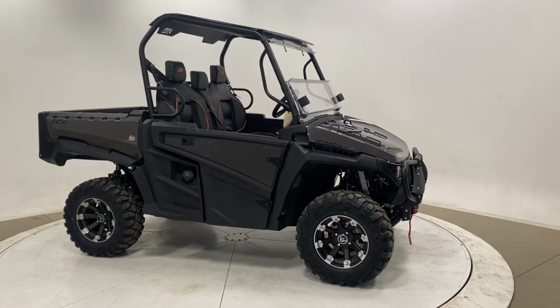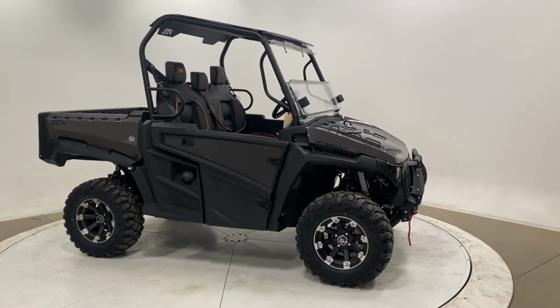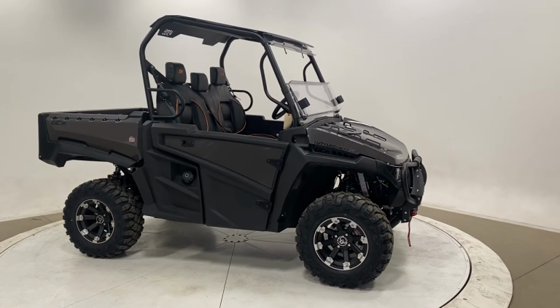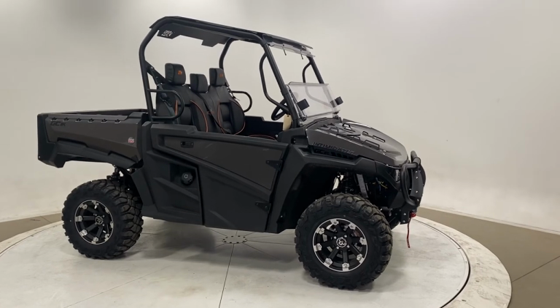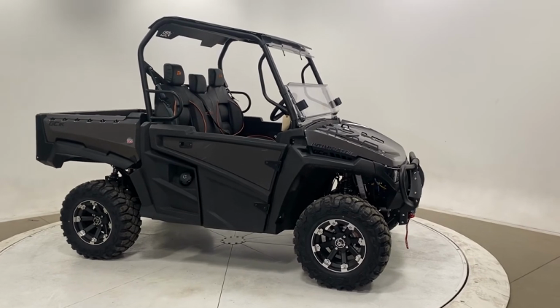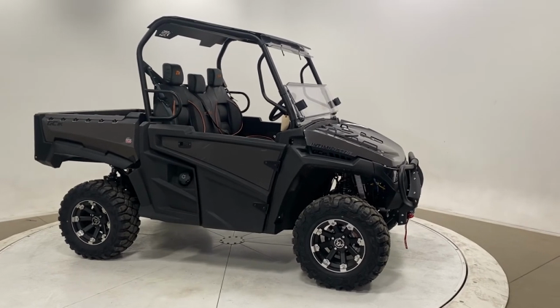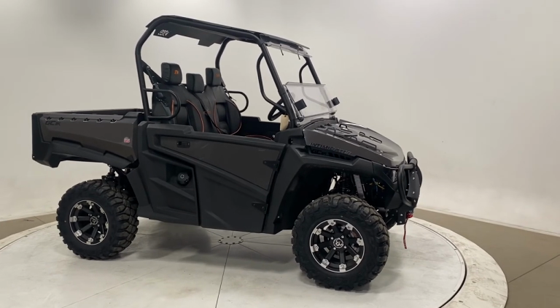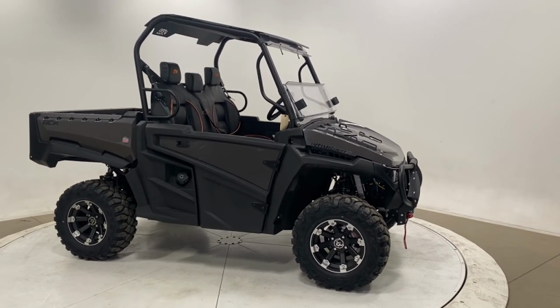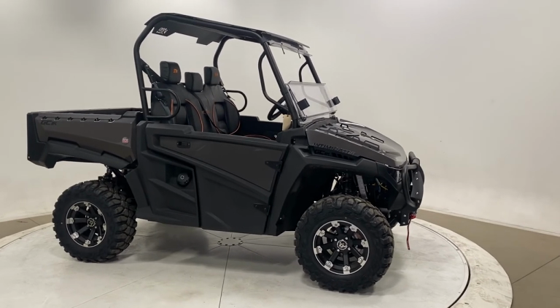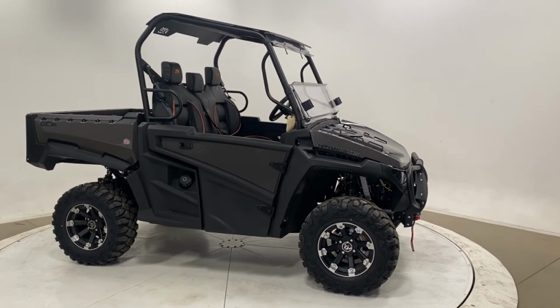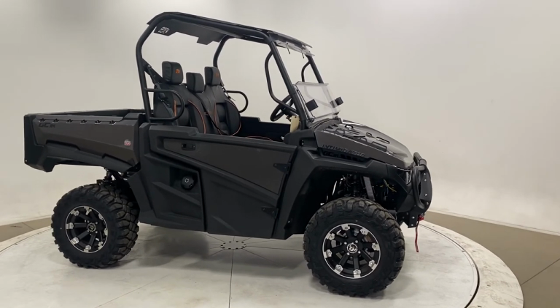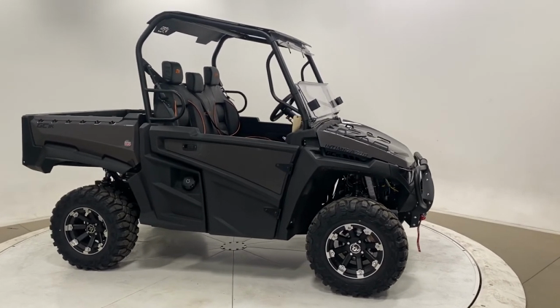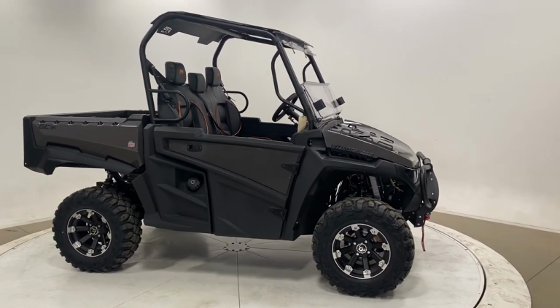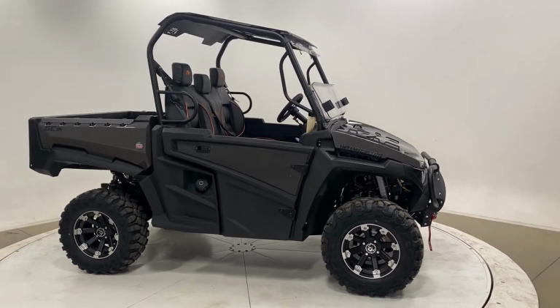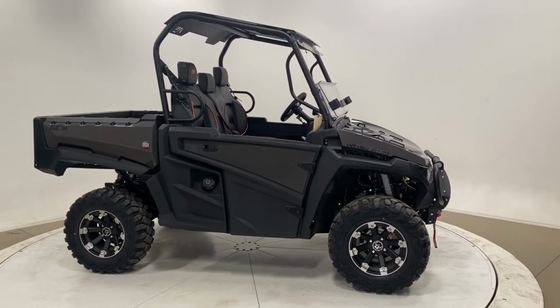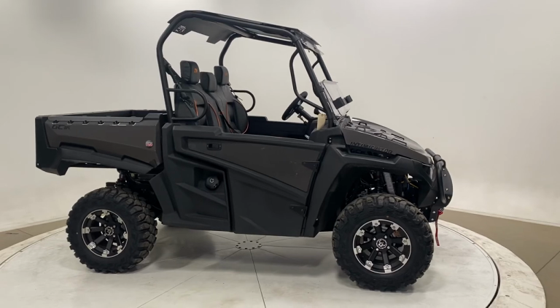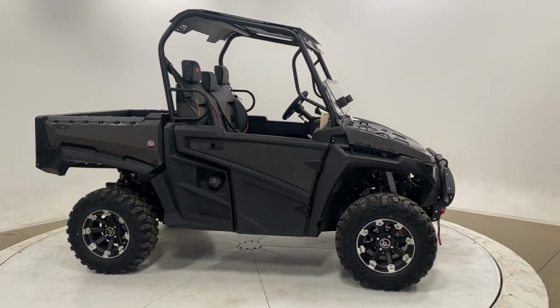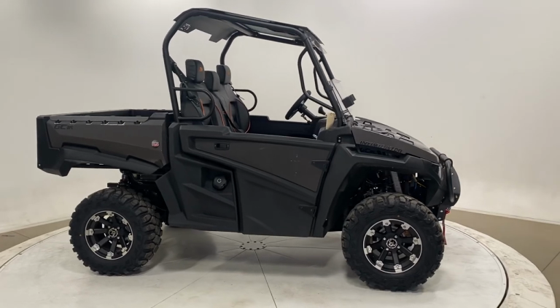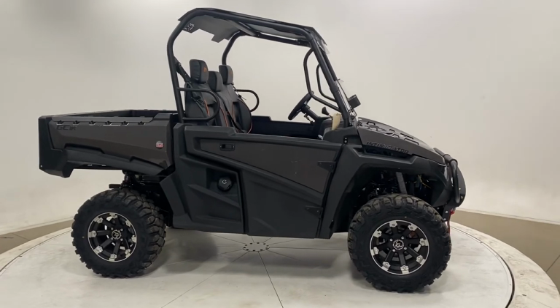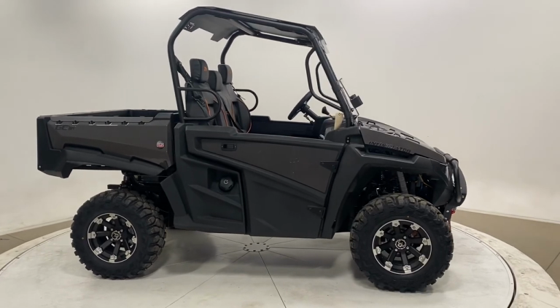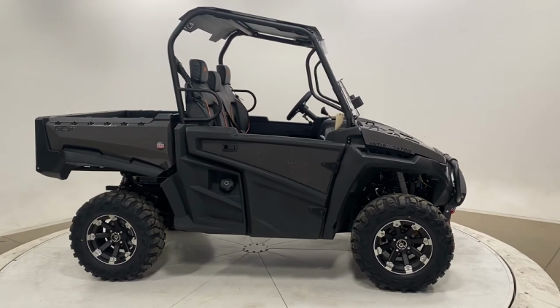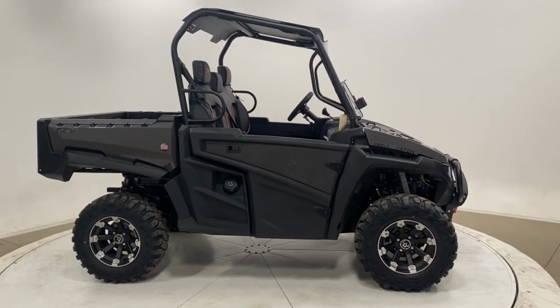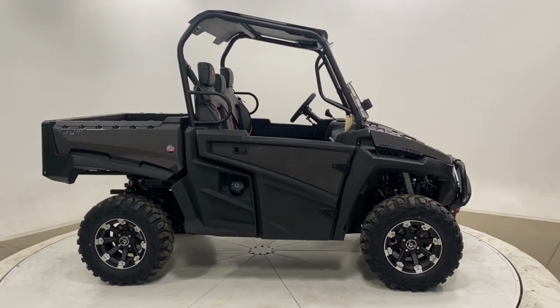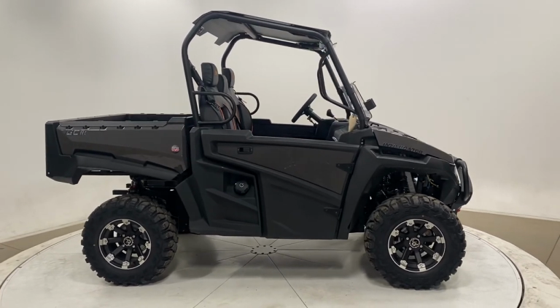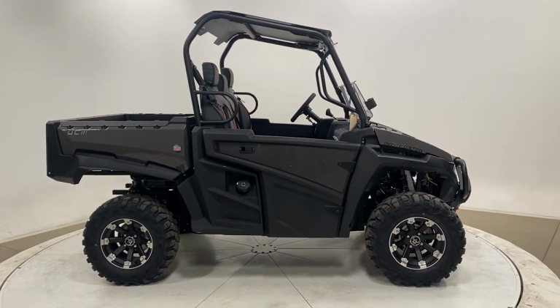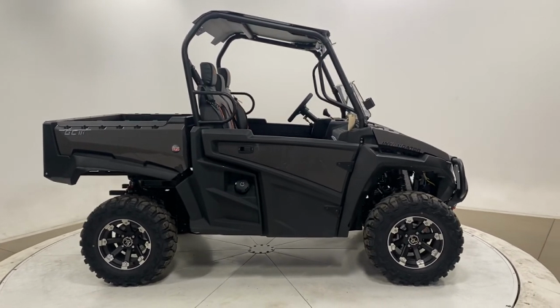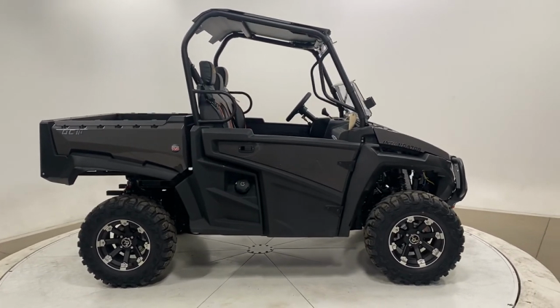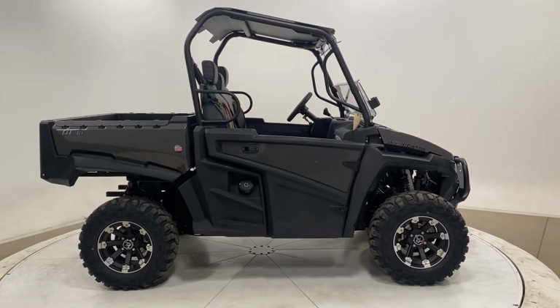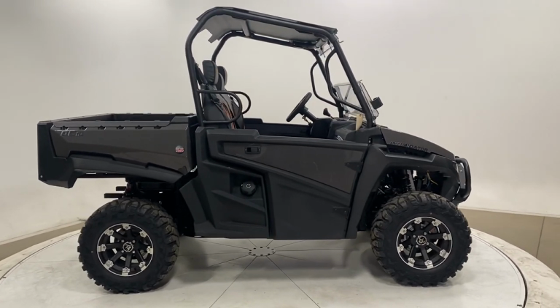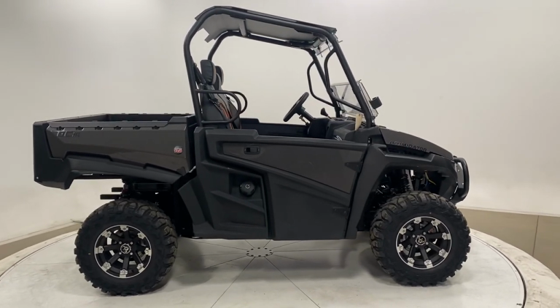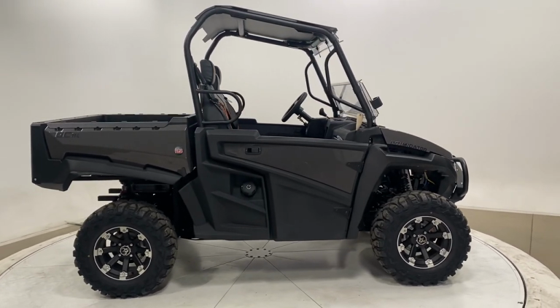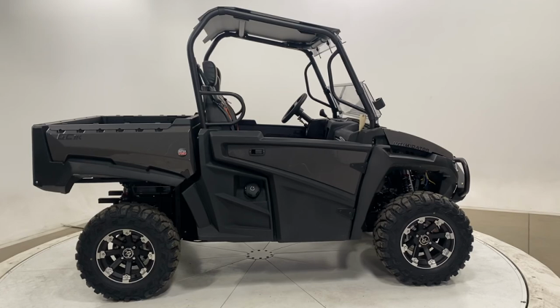For more information, visit IntimidatorUTV.com or please swing by your local dealer. Thank you.